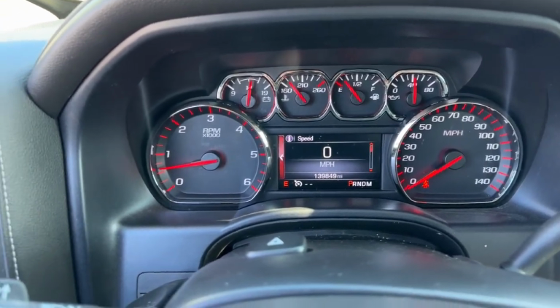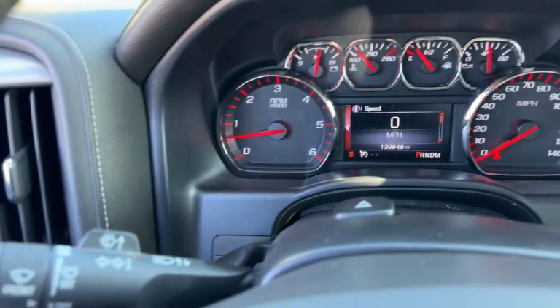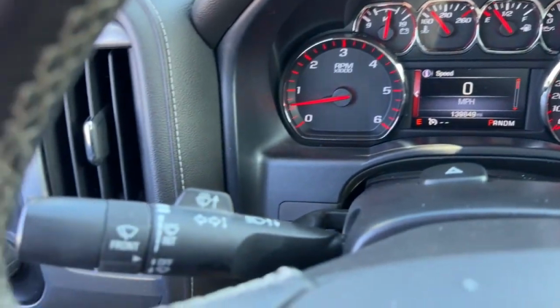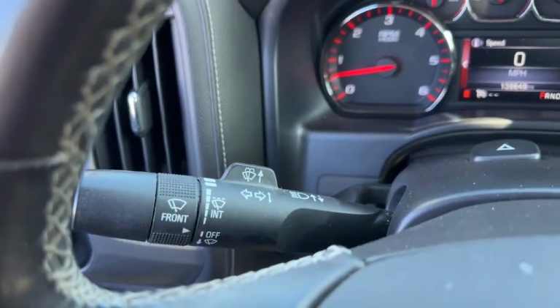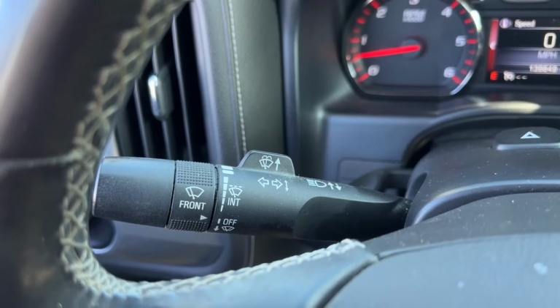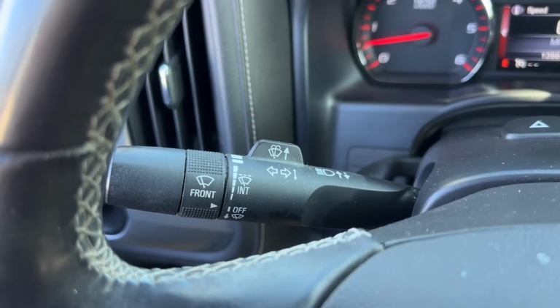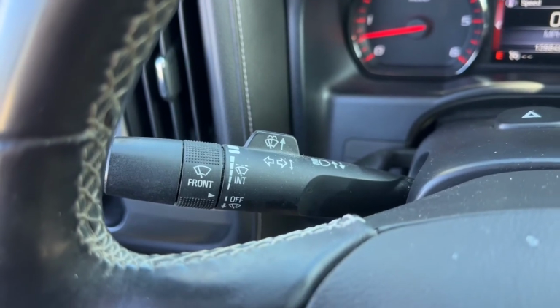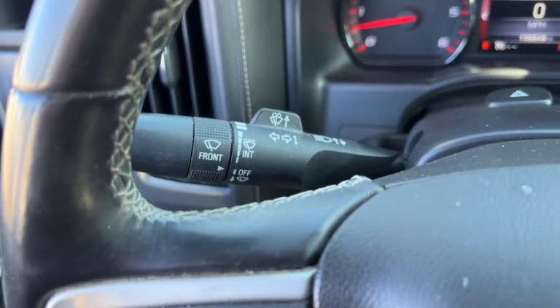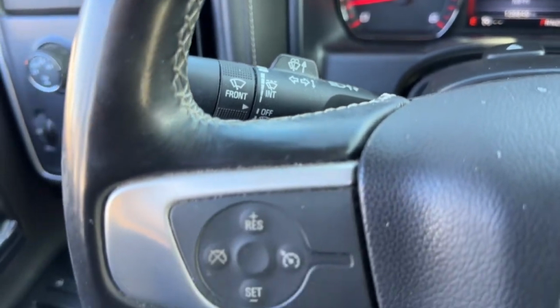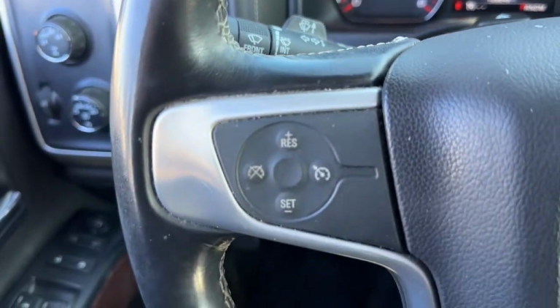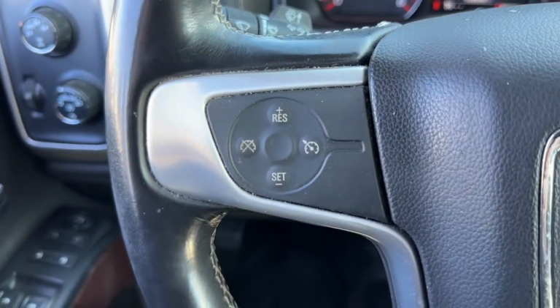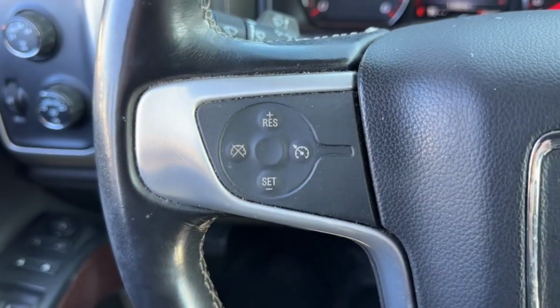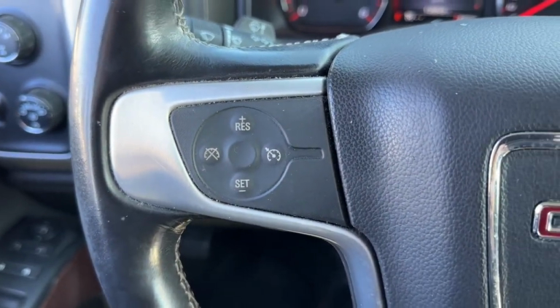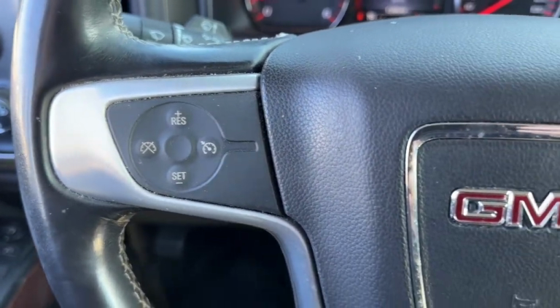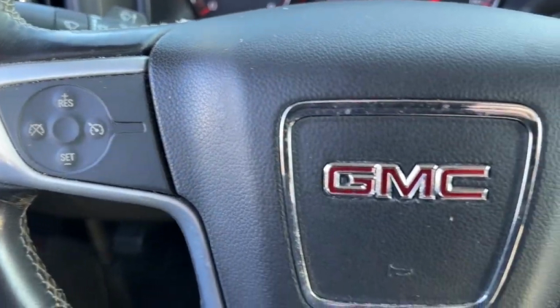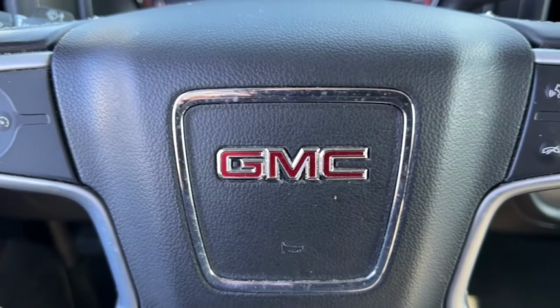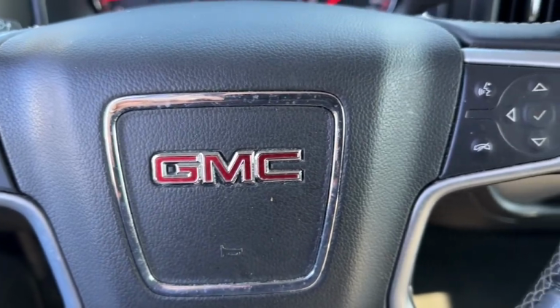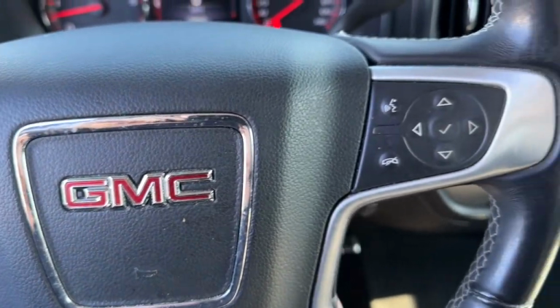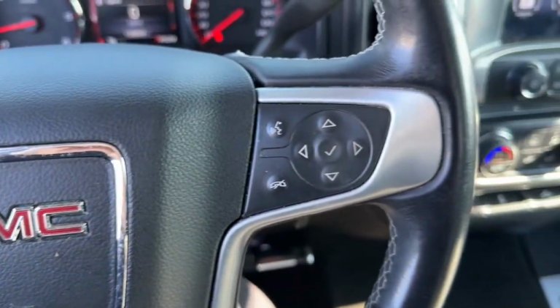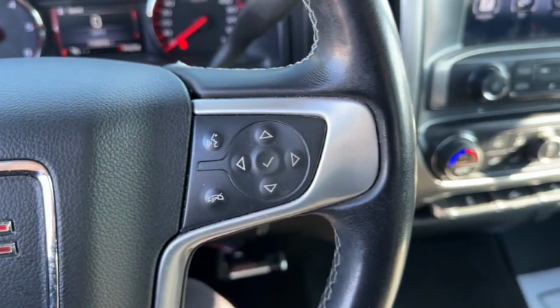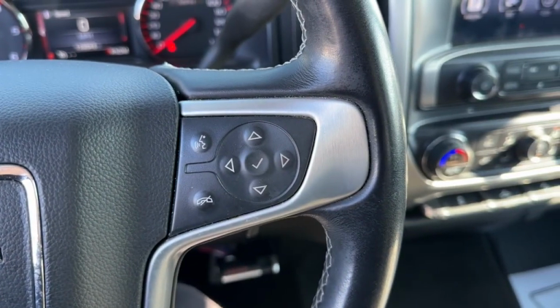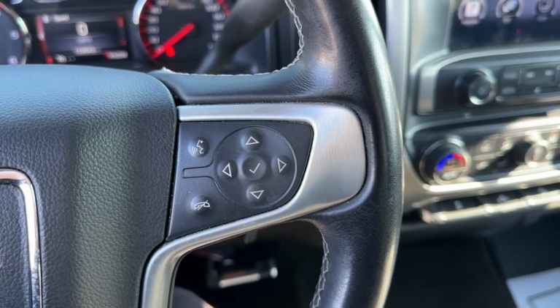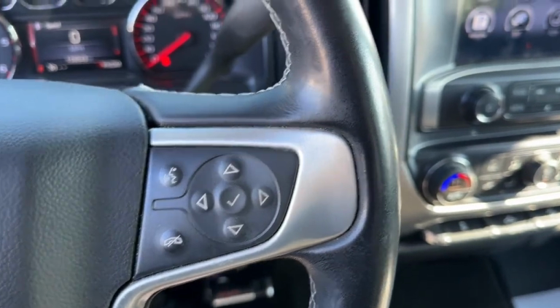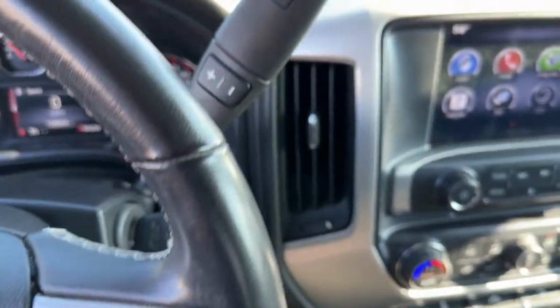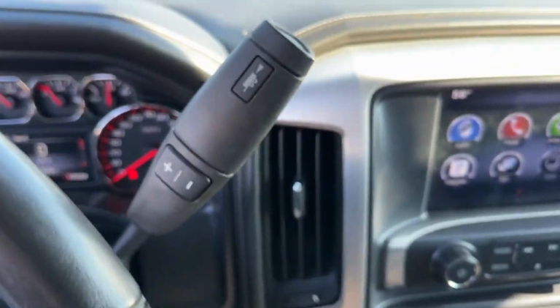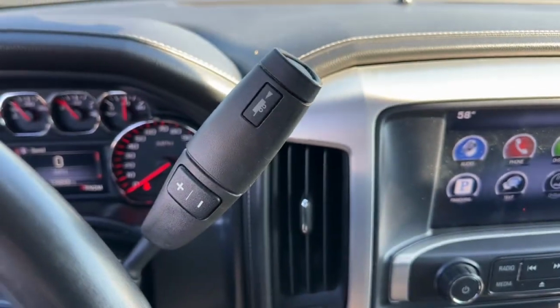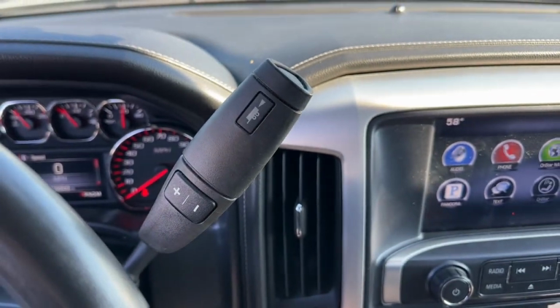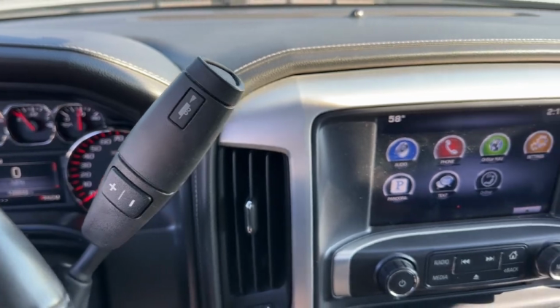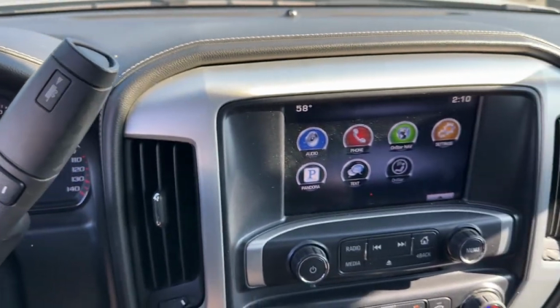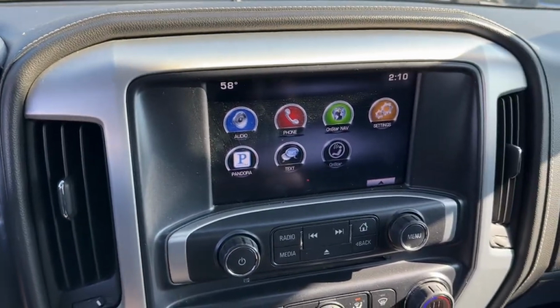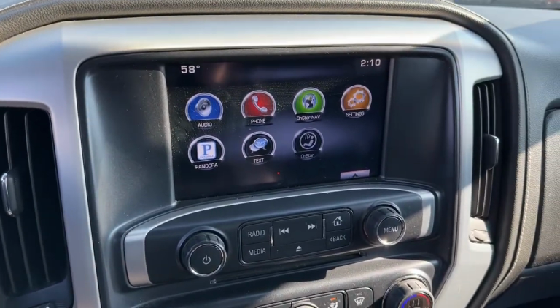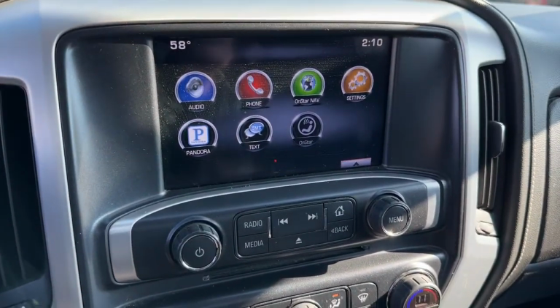Keyless entry, satellite radio, remote engine start, fog lamps, leather-wrapped steering wheel, electronic stability control, aluminum wheels, steering wheel audio controls, dual-zone AC, alarm.